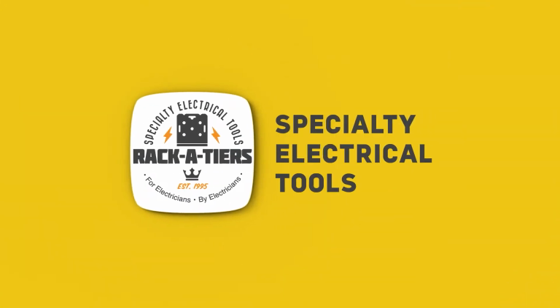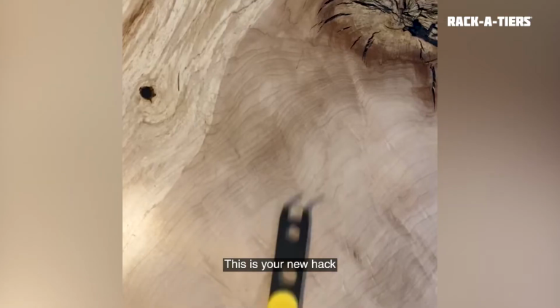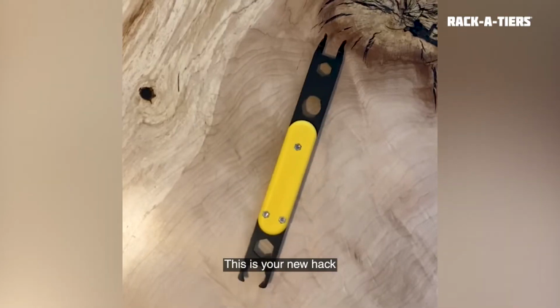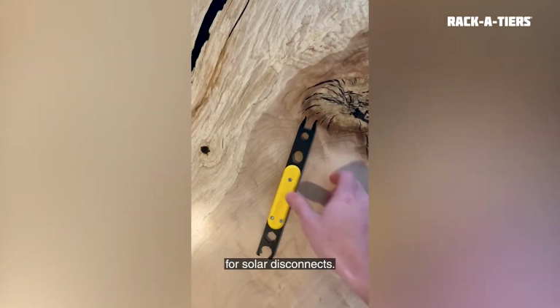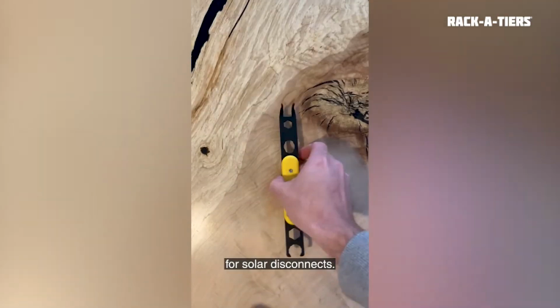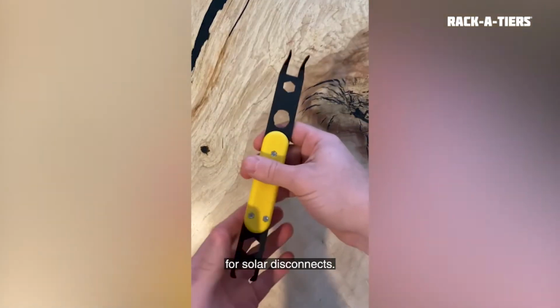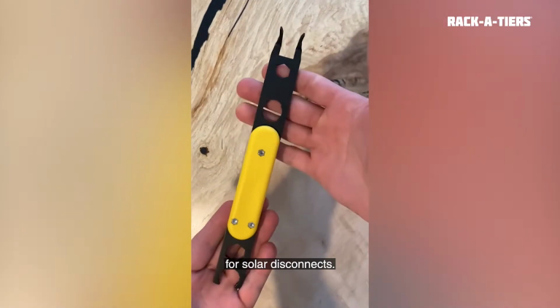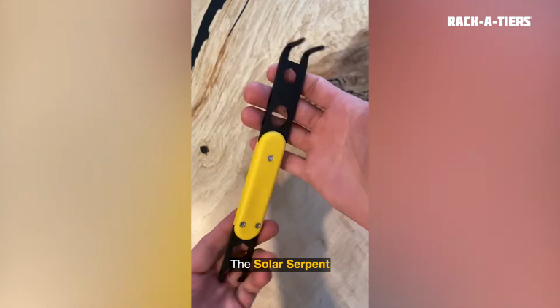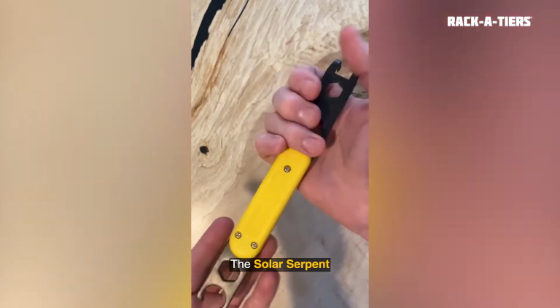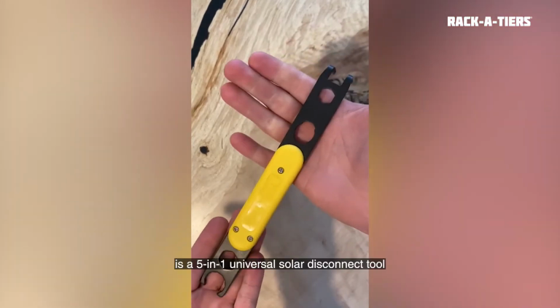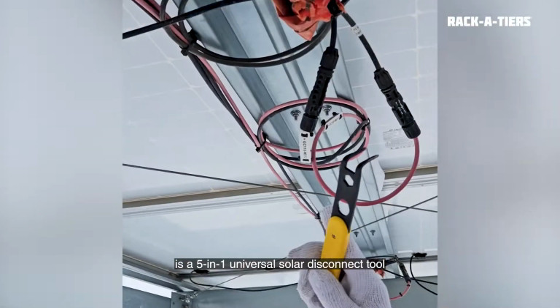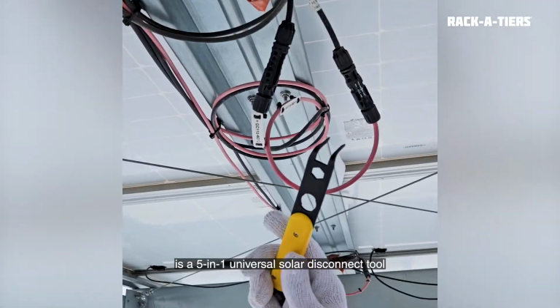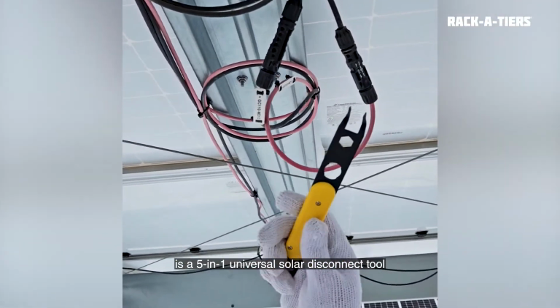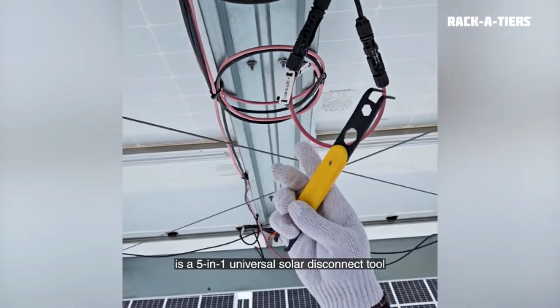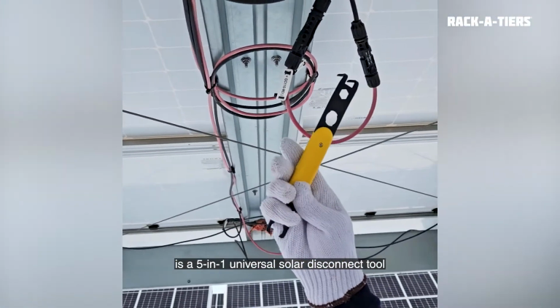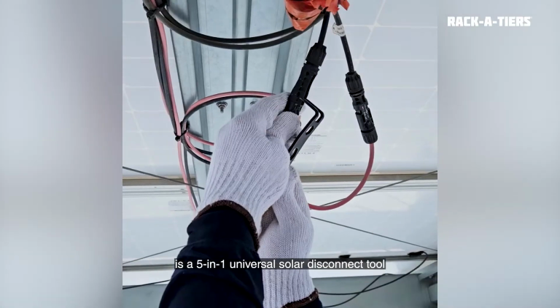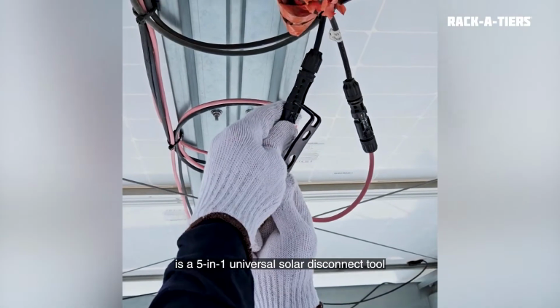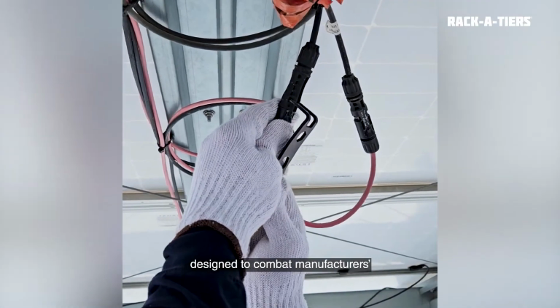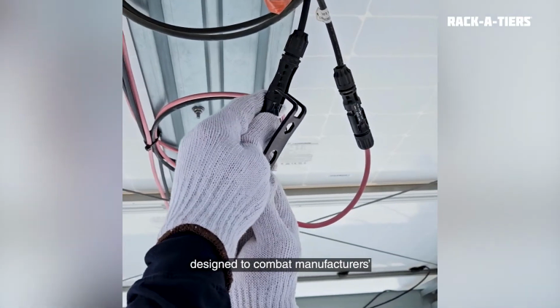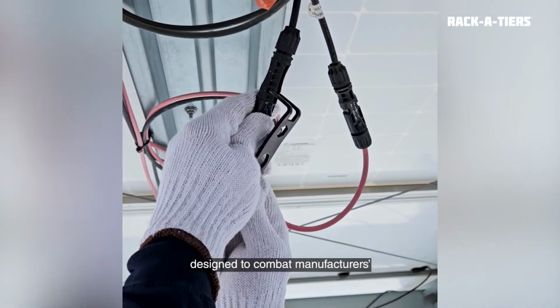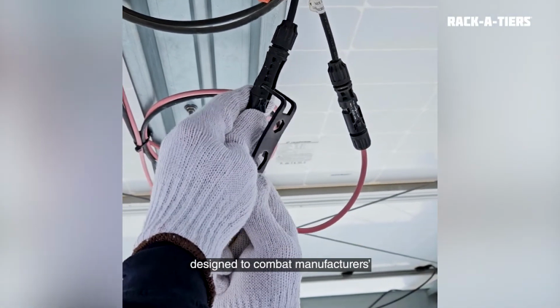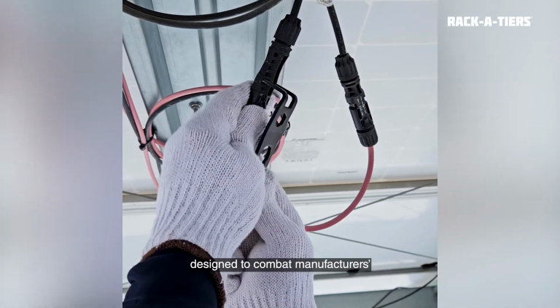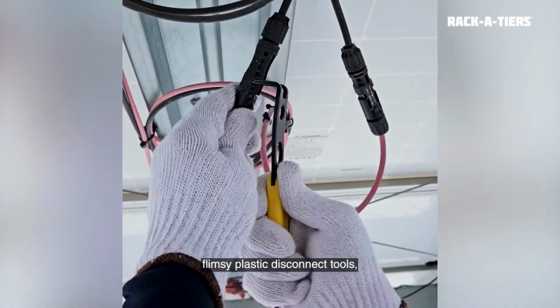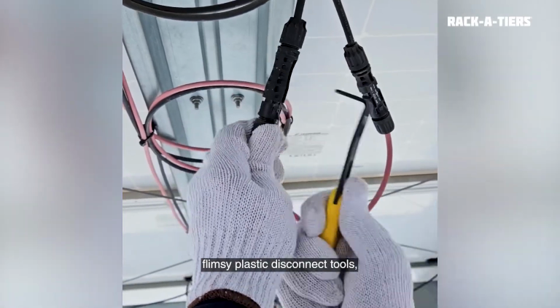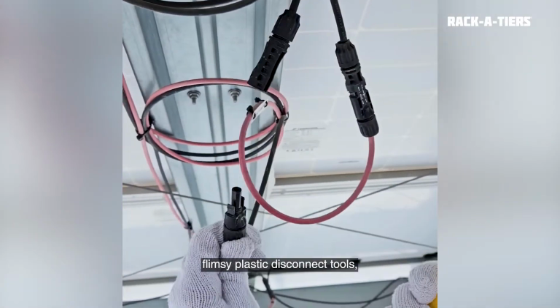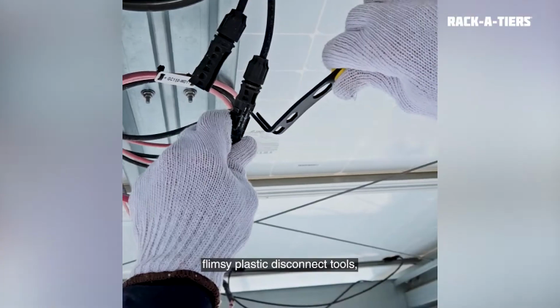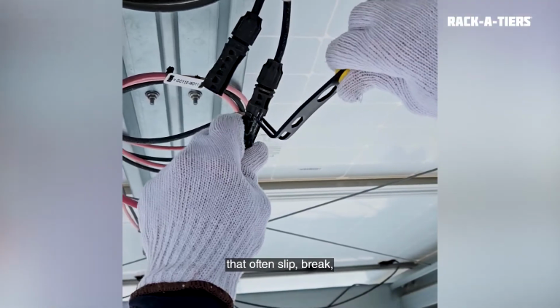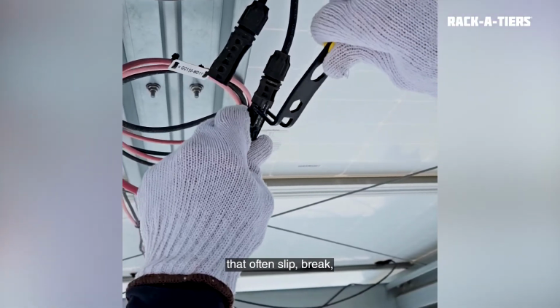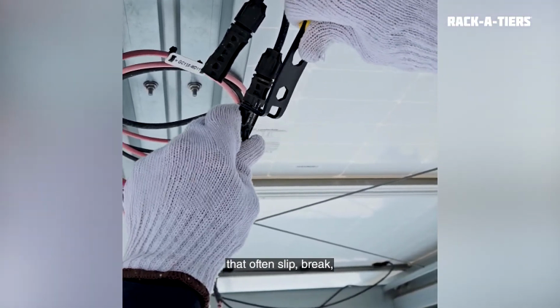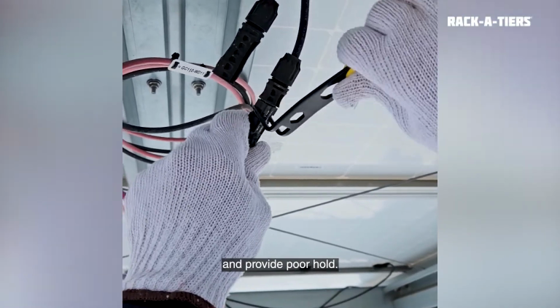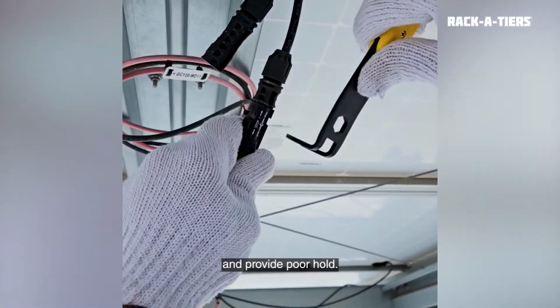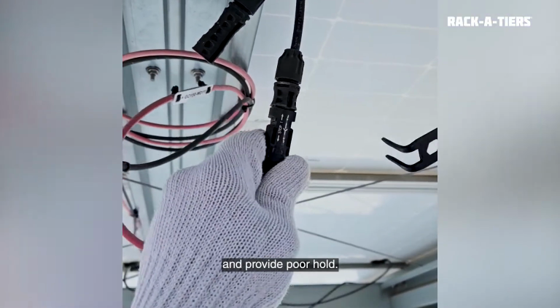This is your new hack for solar disconnects. The Solar Serpent is a five-in-one universal solar disconnect tool designed to combat manufacturer's flimsy plastic disconnect tools that often slip, break, and provide poor hold.